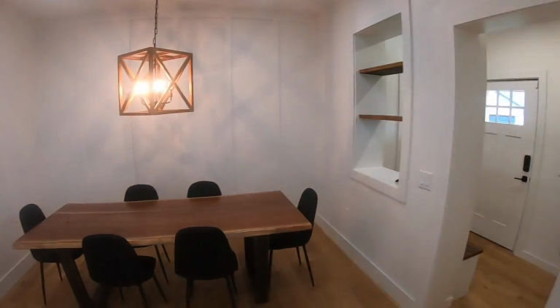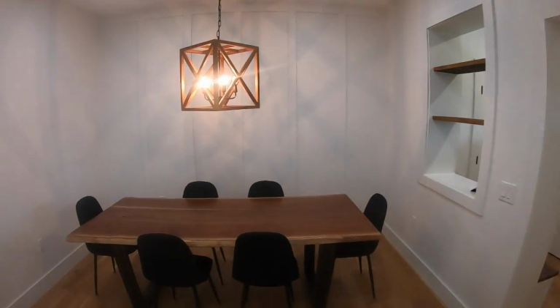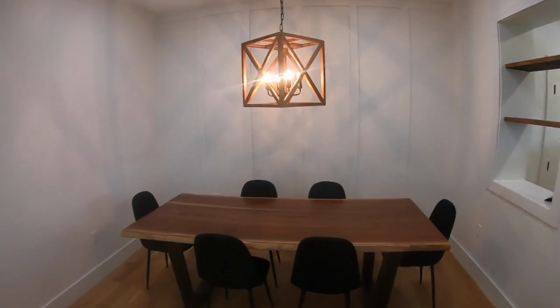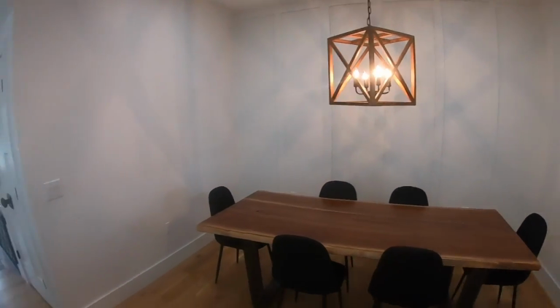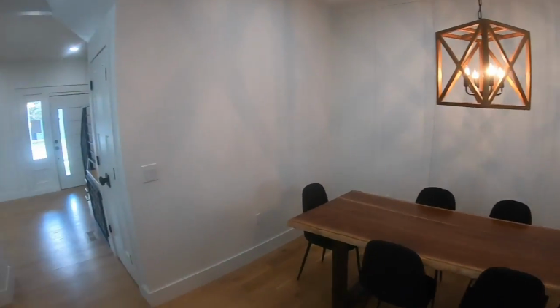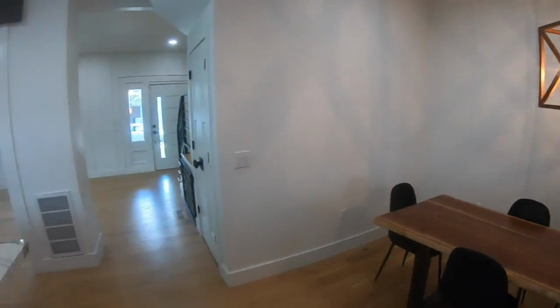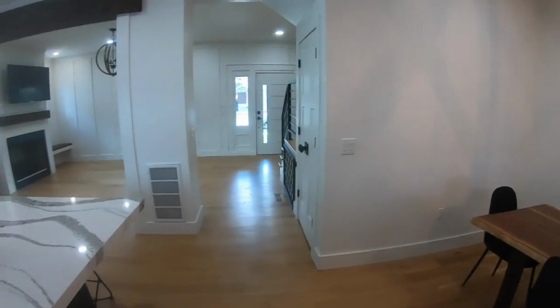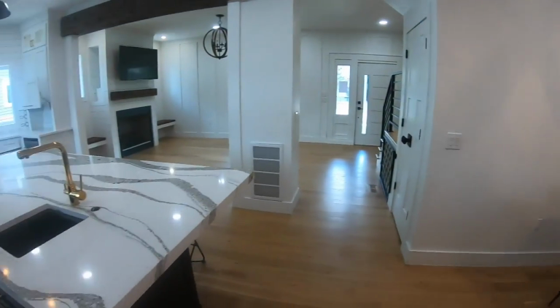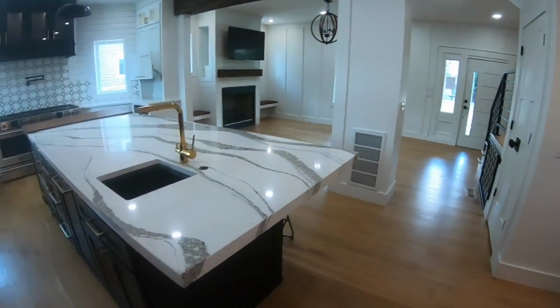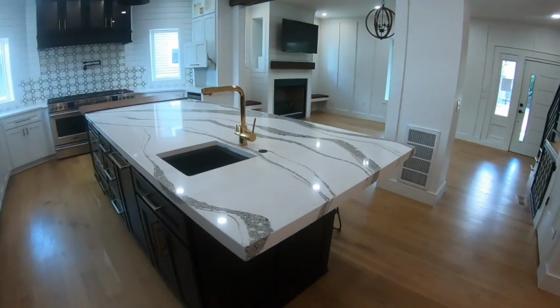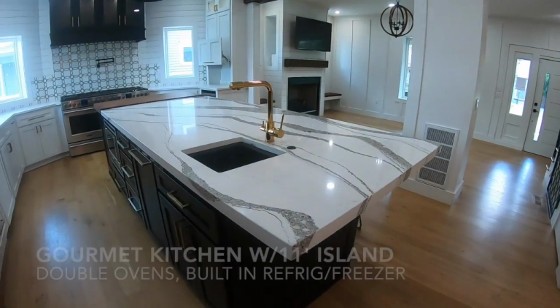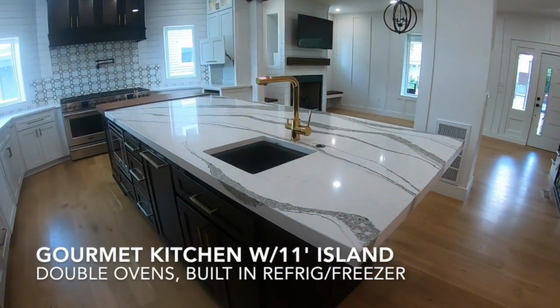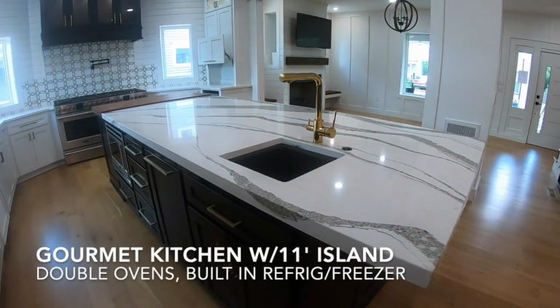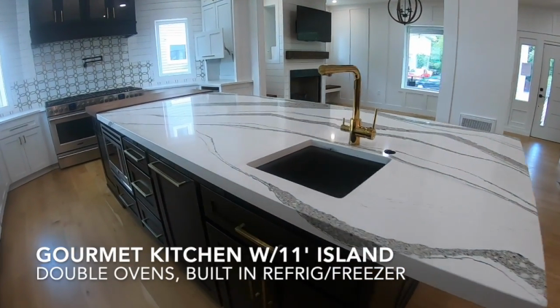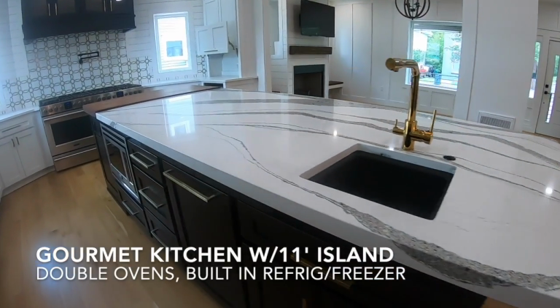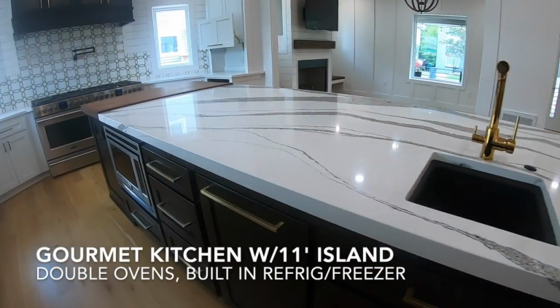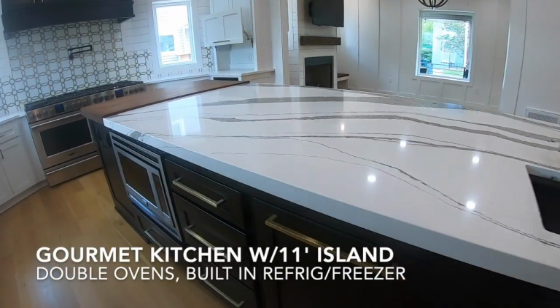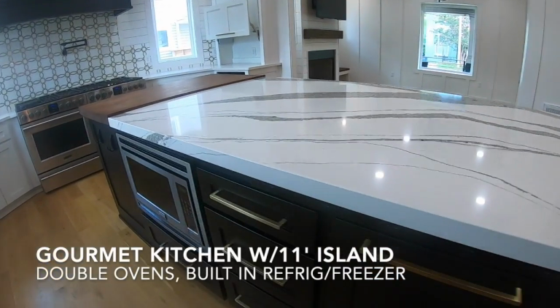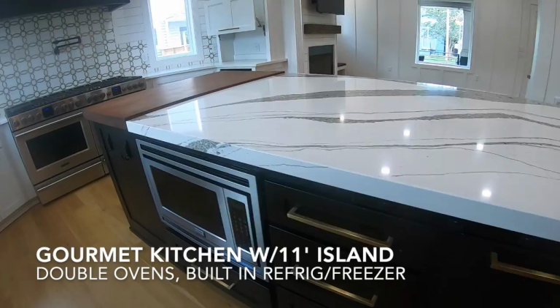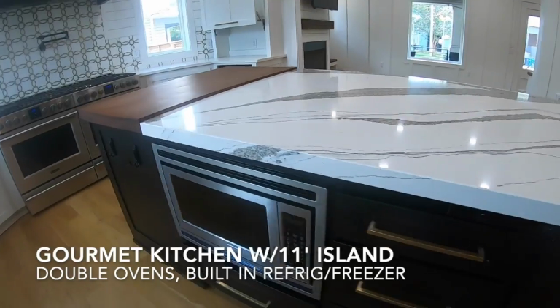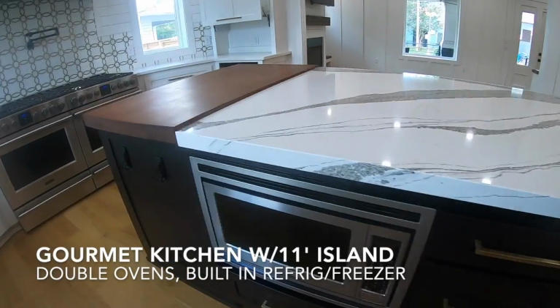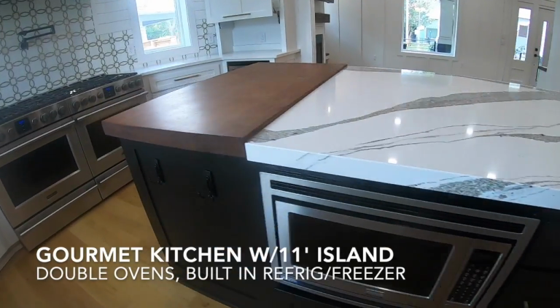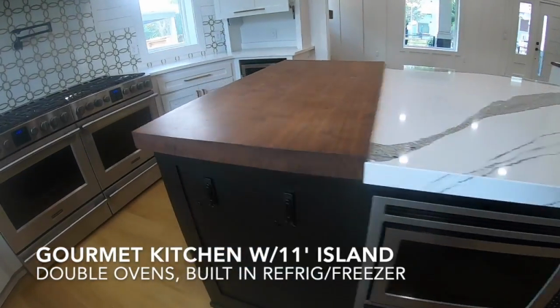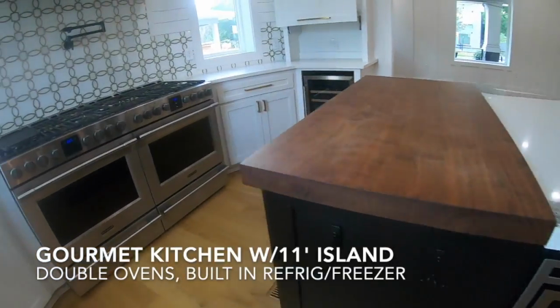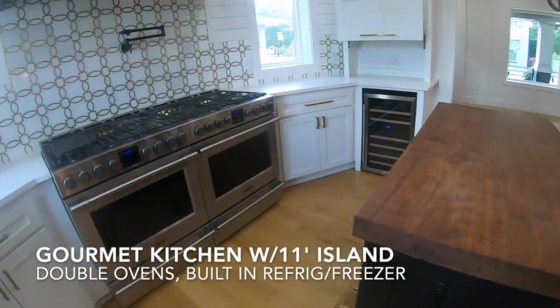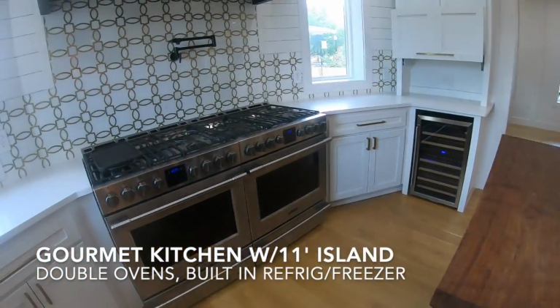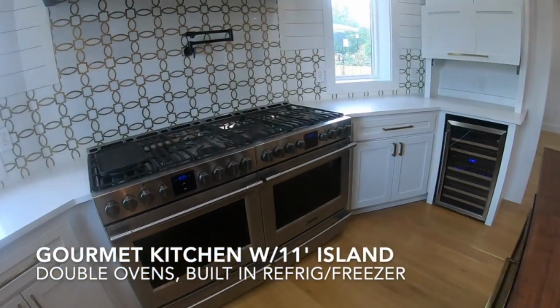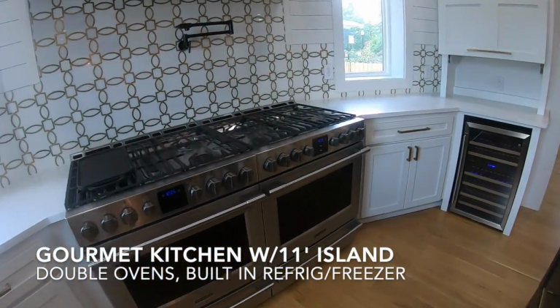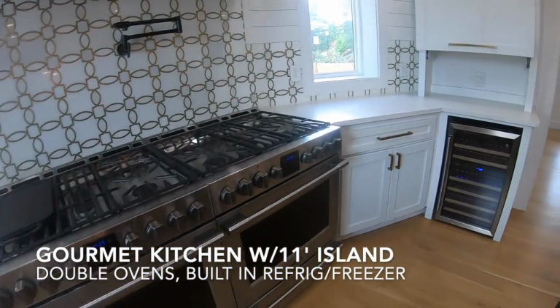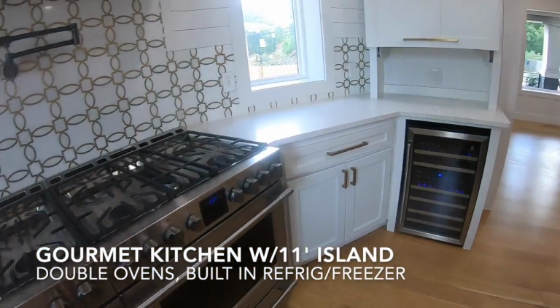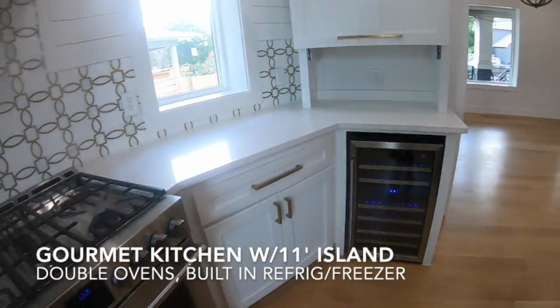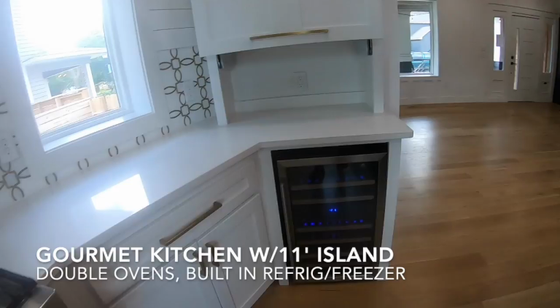So here's a little bit about it, and then we'll watch the video. It's a stunning restored 1910 modern farmhouse, just three blocks from the plaza. This home has been renovated to the studs and carefully brought back to life.